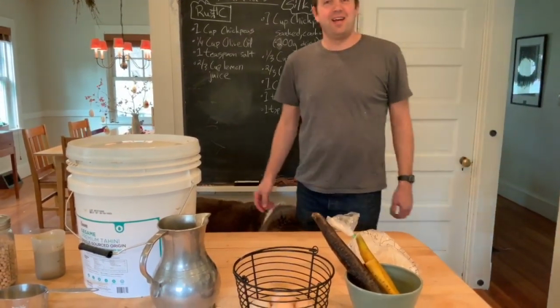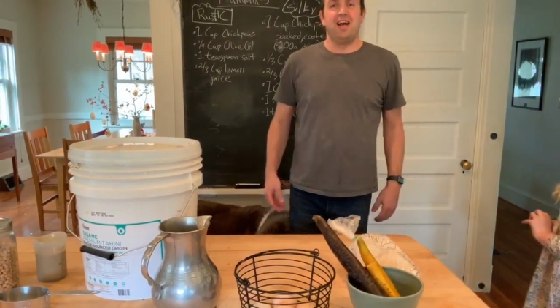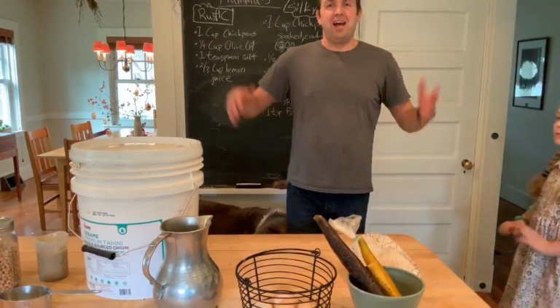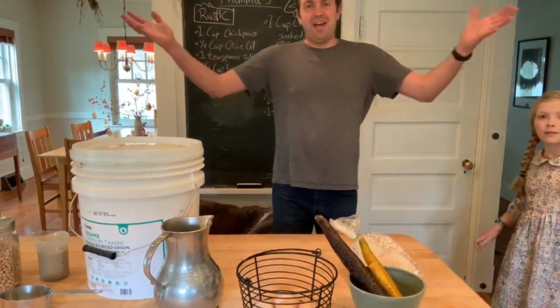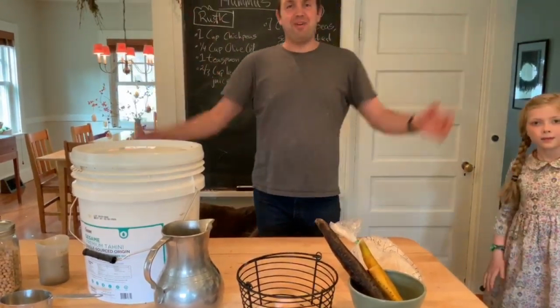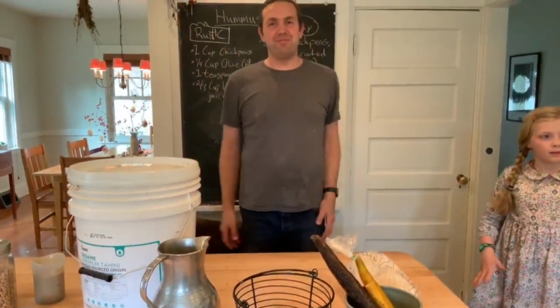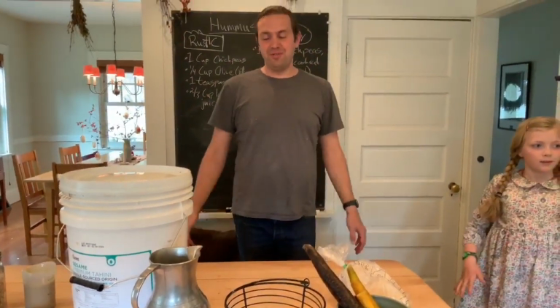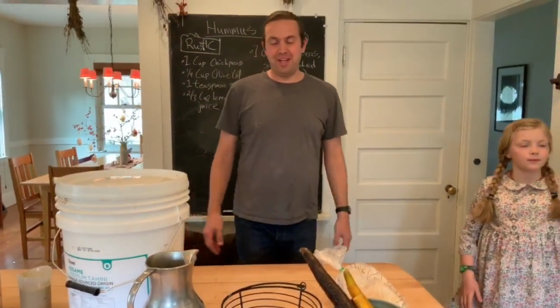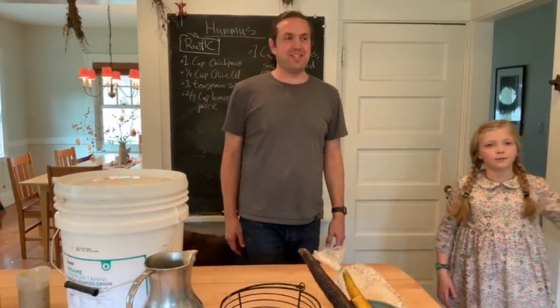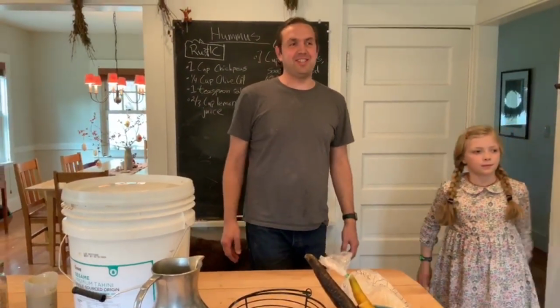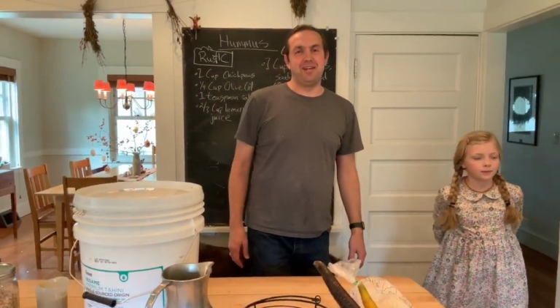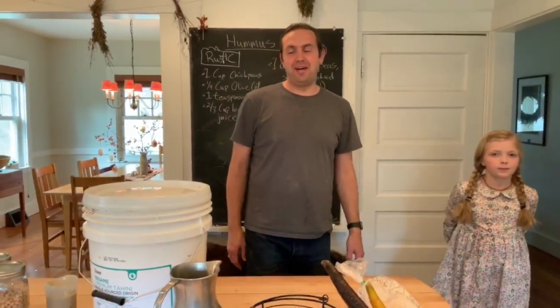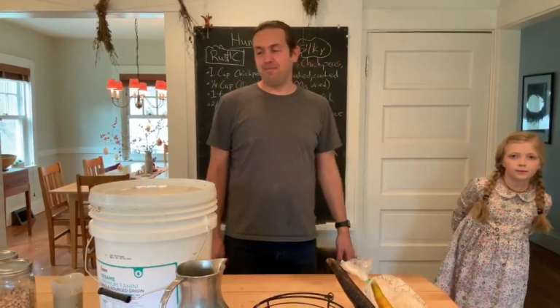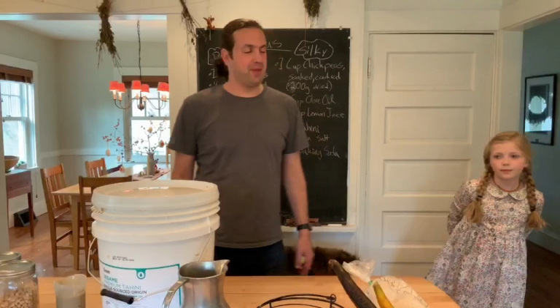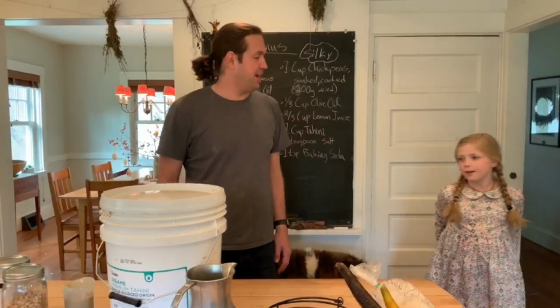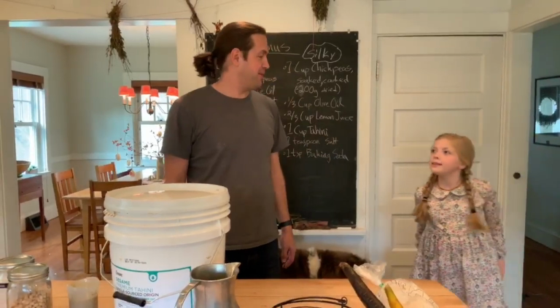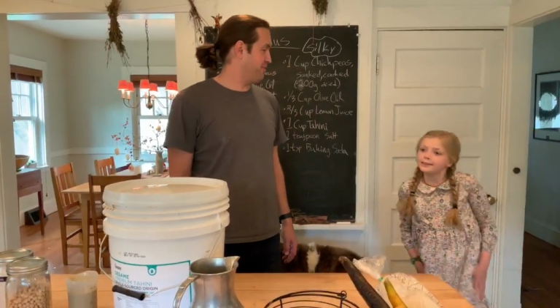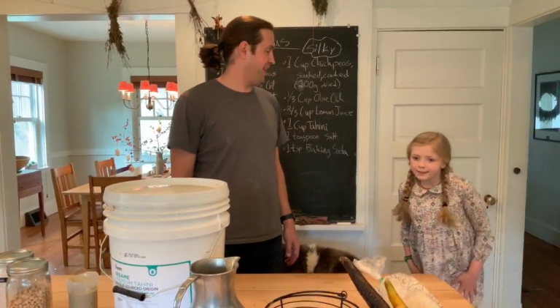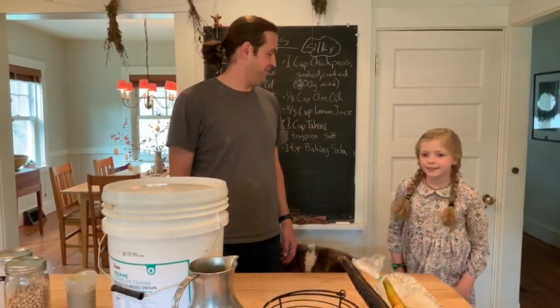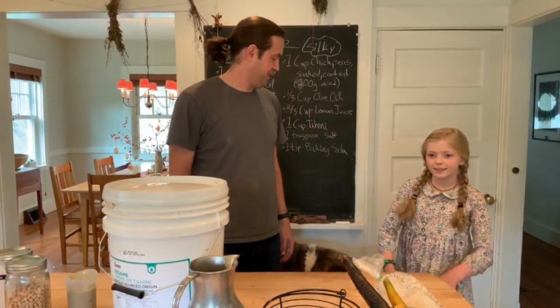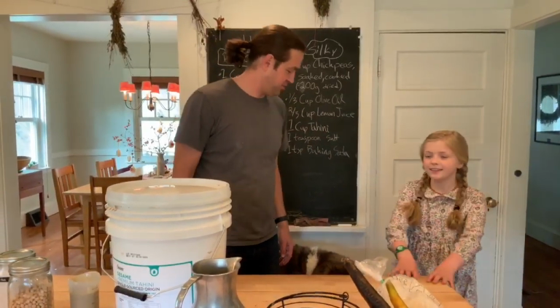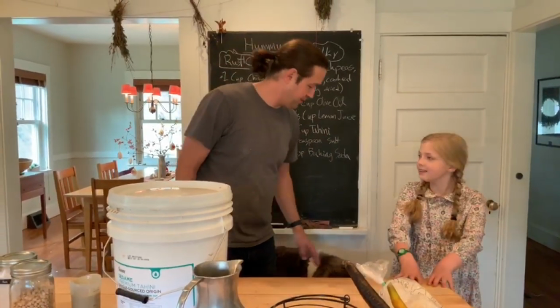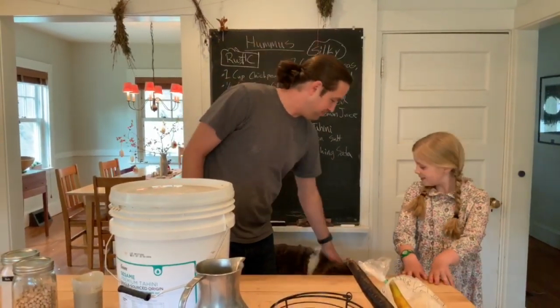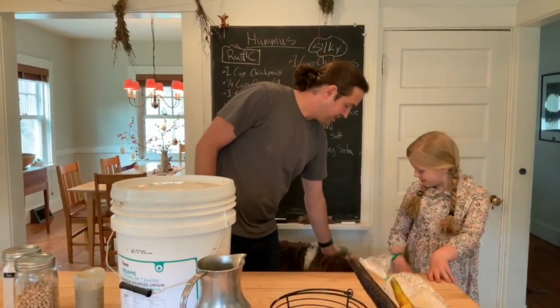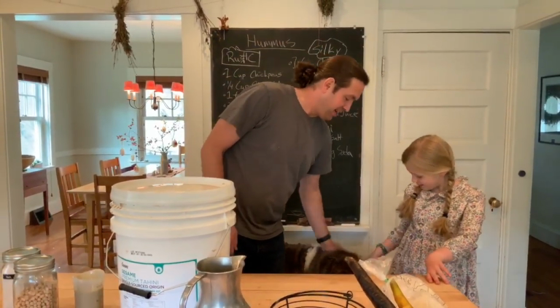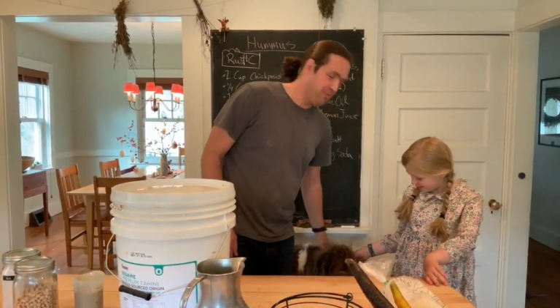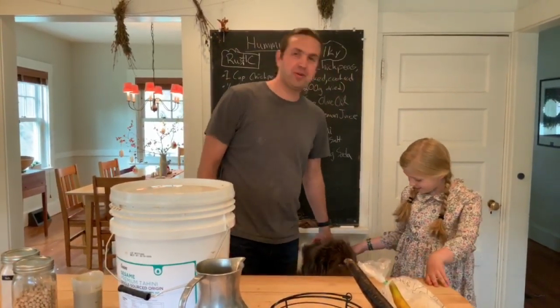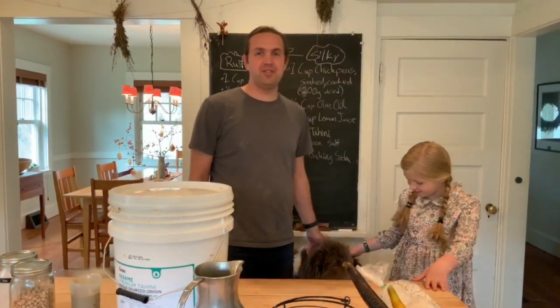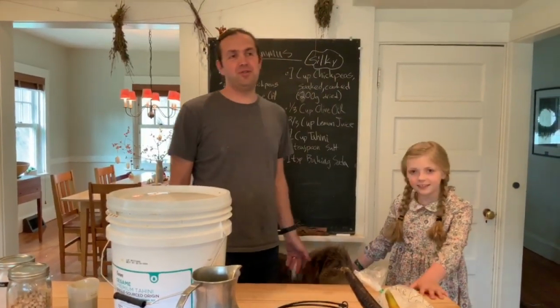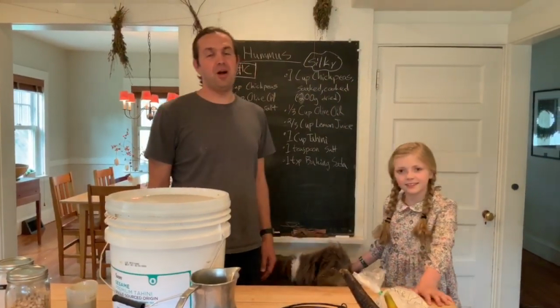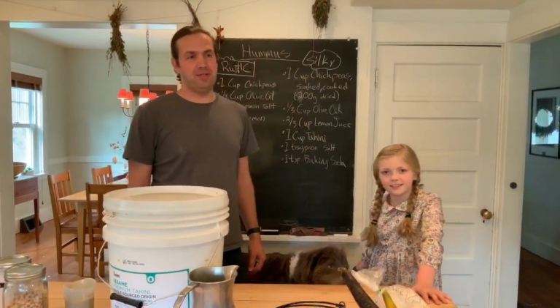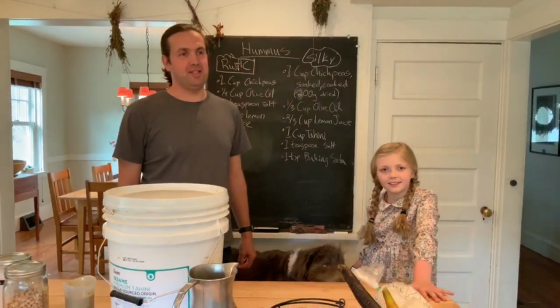Hi, welcome to In Air's Kitchen. I'm here with Violet and Tulip. We're going to do hummus today.